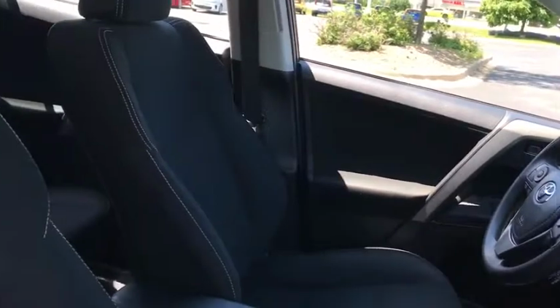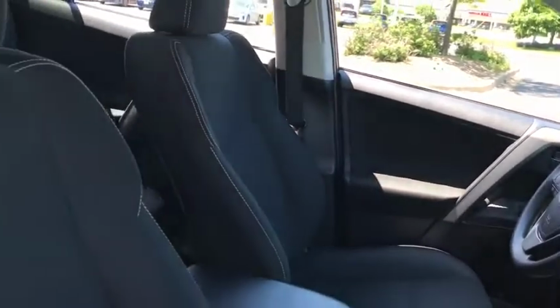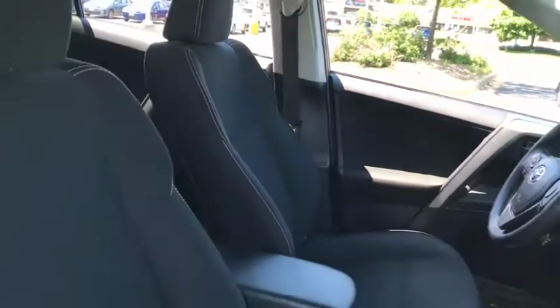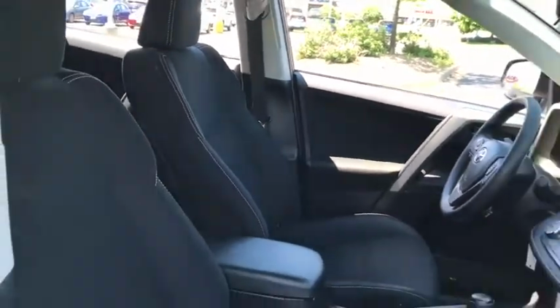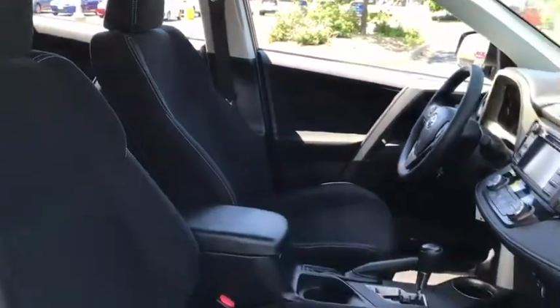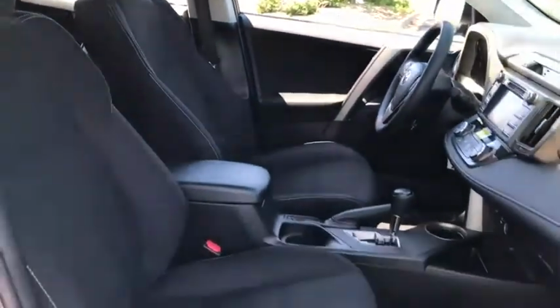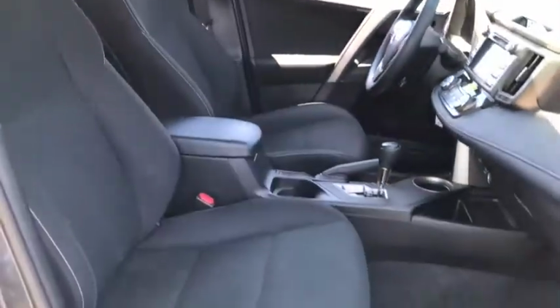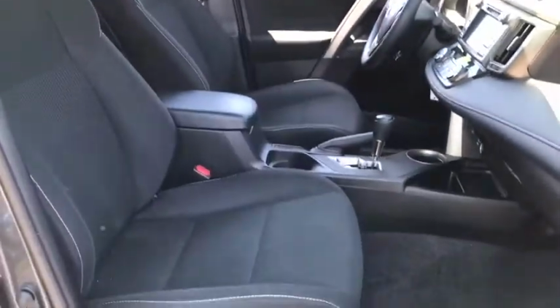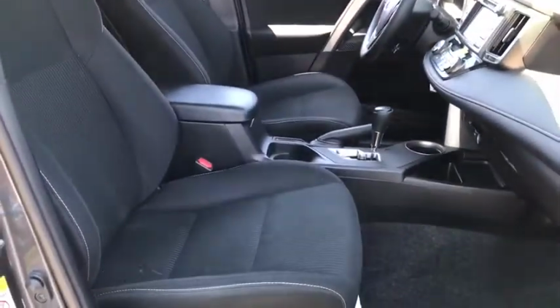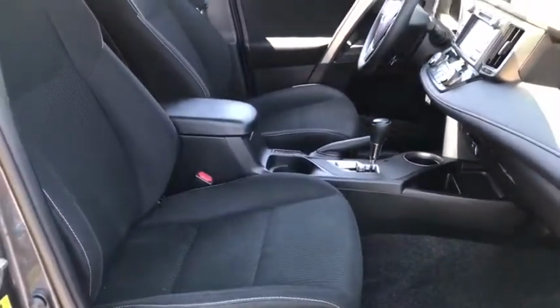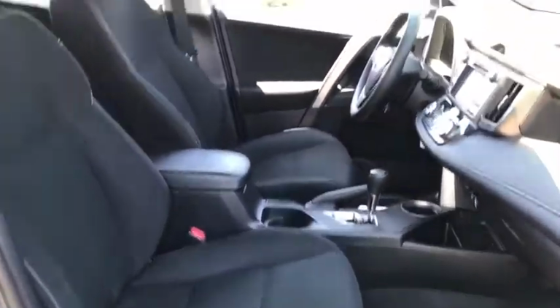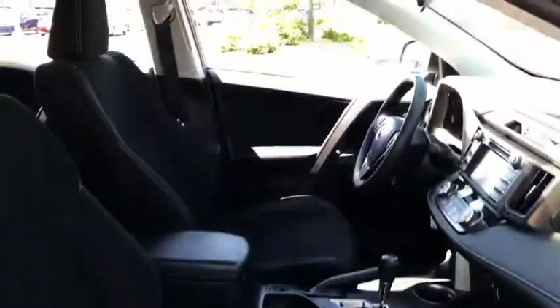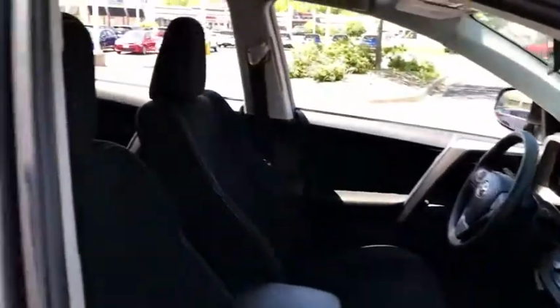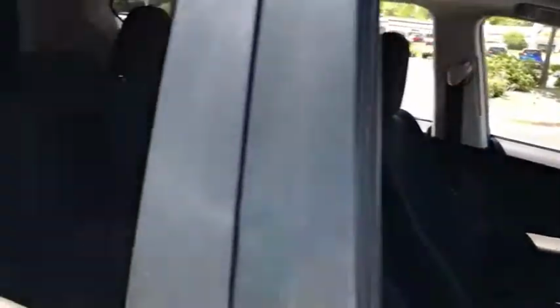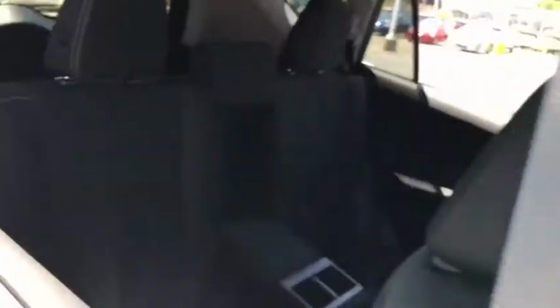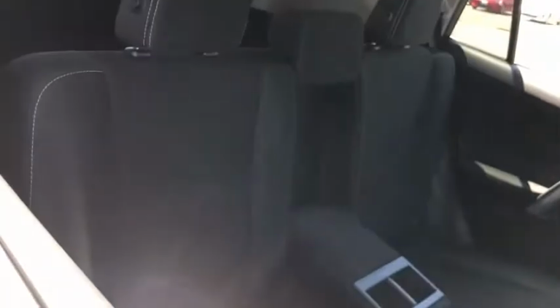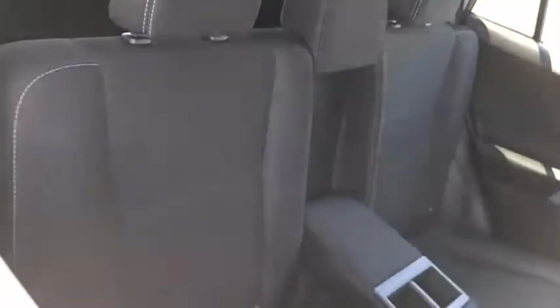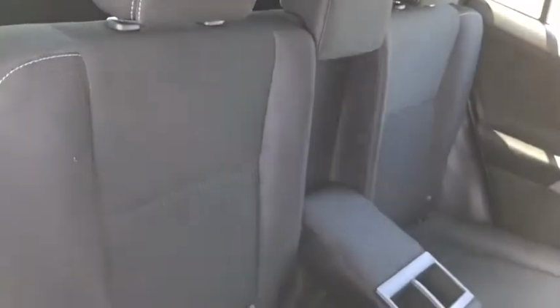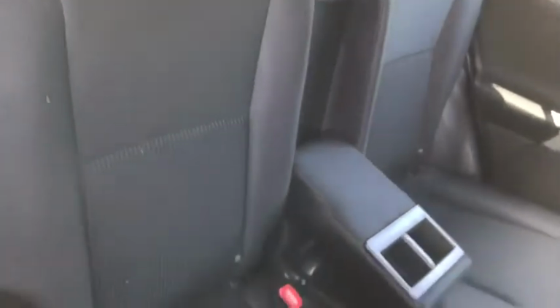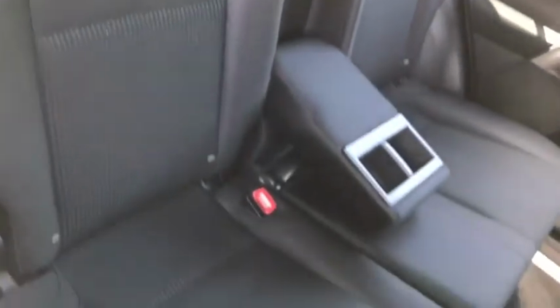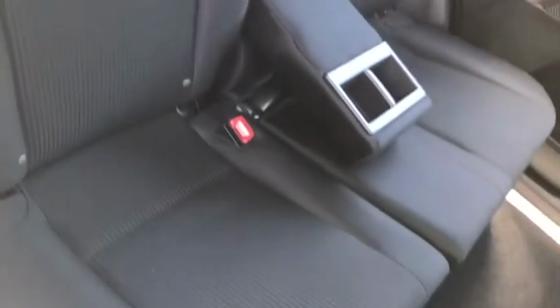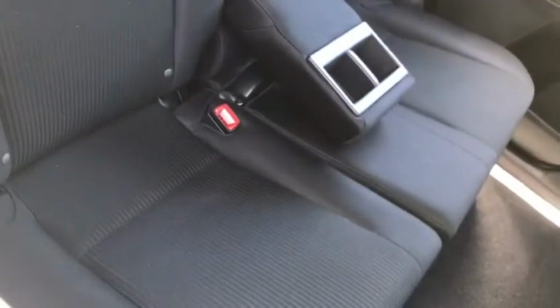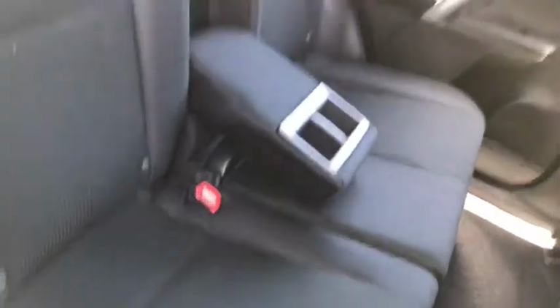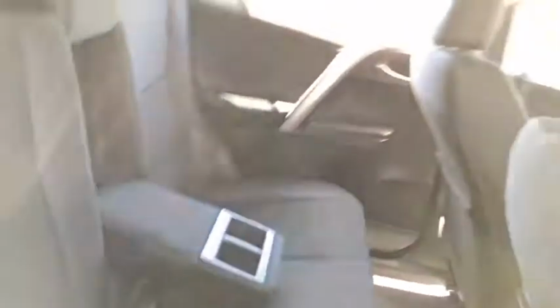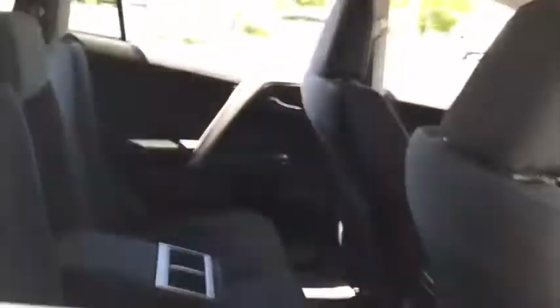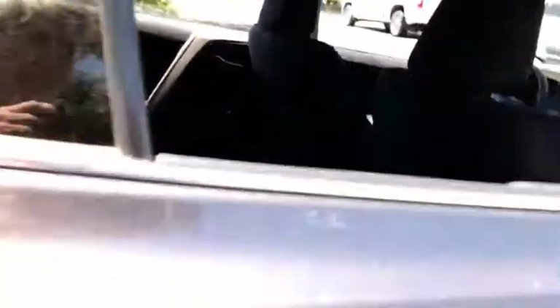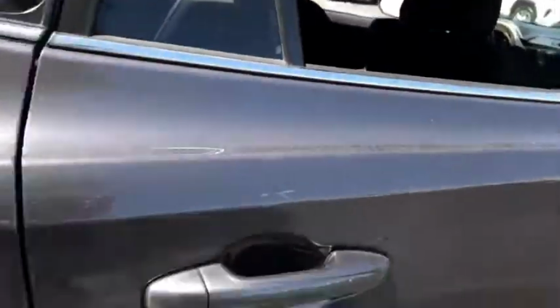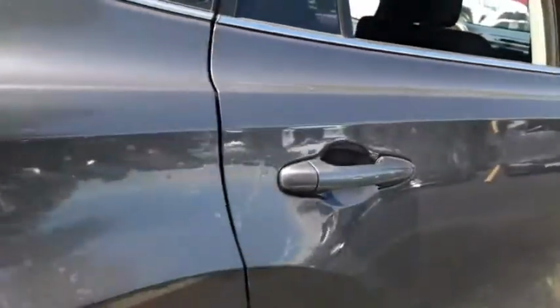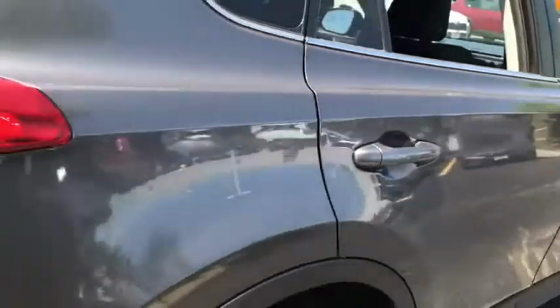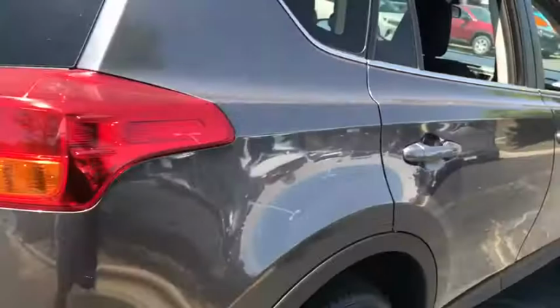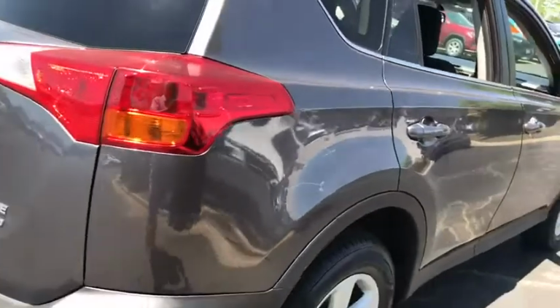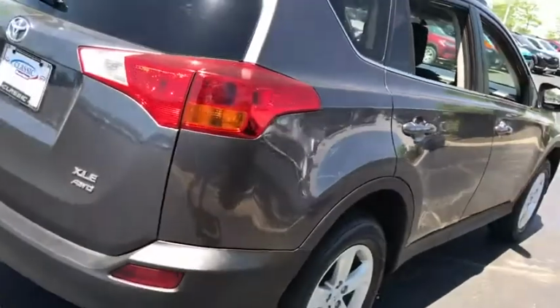This vehicle has less than 65,000 miles. Here are some of this vehicle's great options: steering wheel audio controls, keyless entry, anti-lock braking system, all-wheel drive.